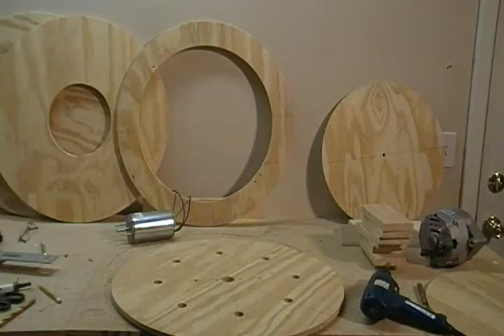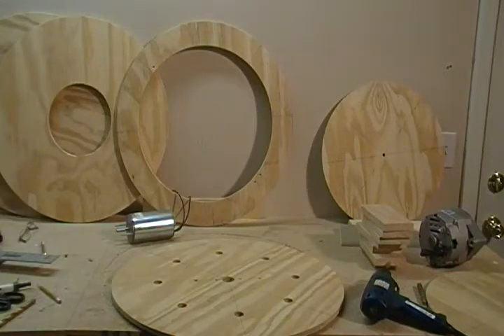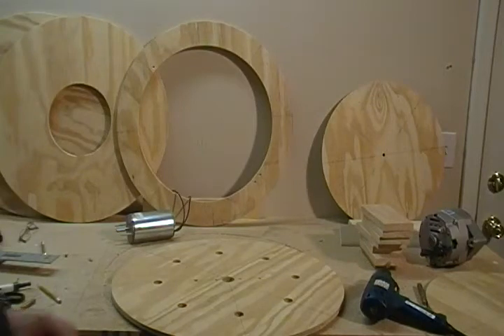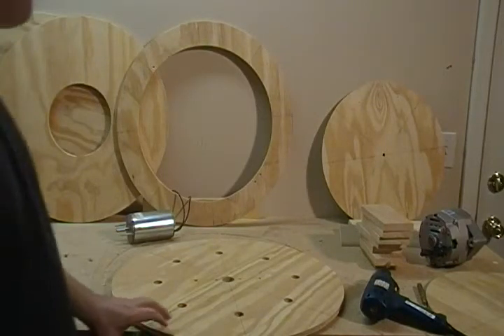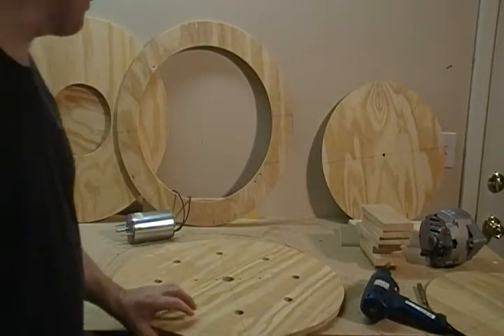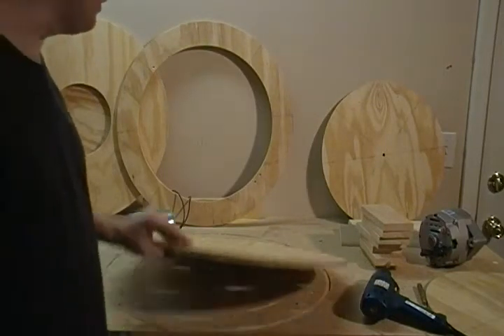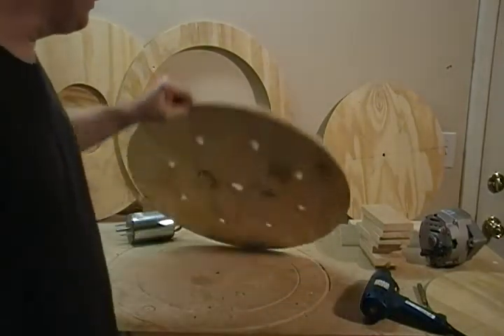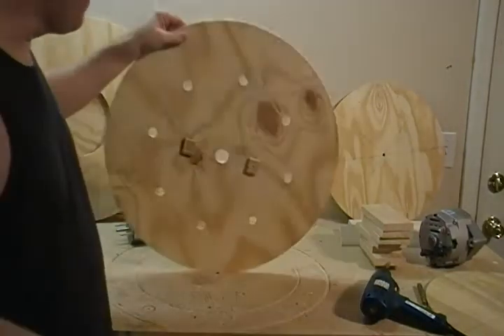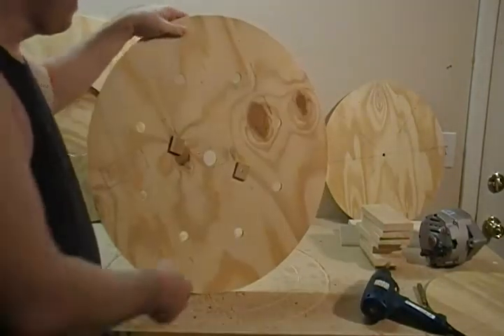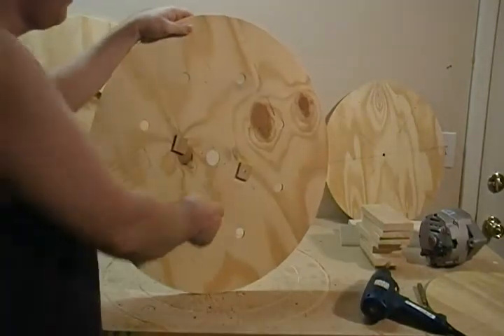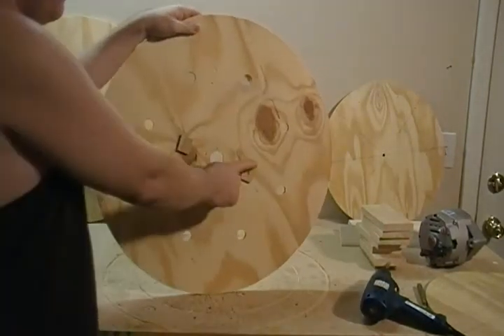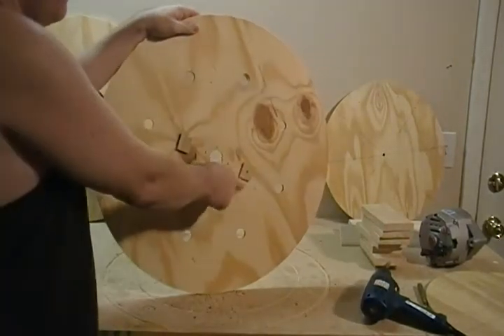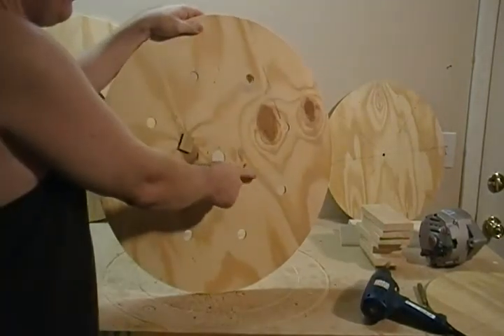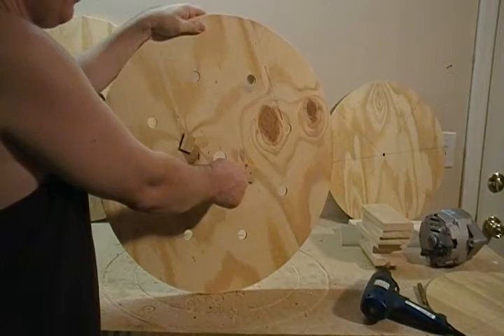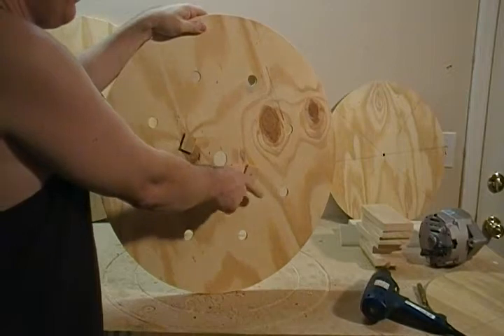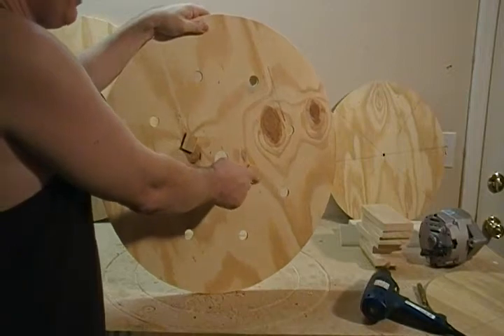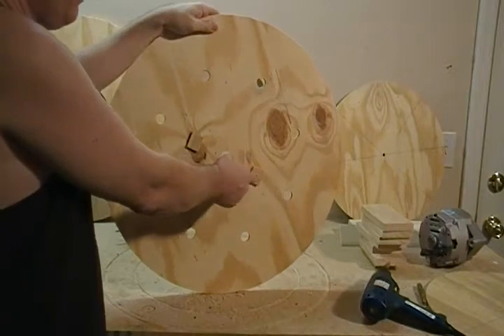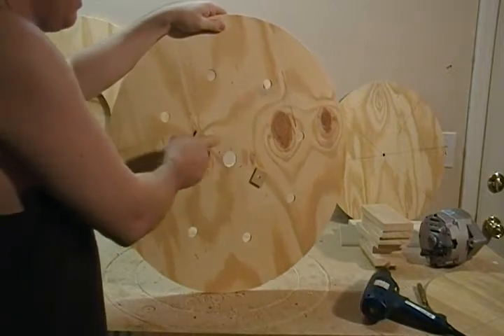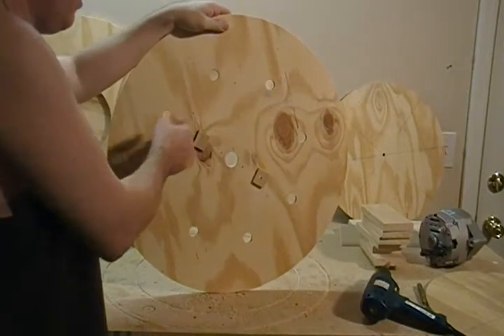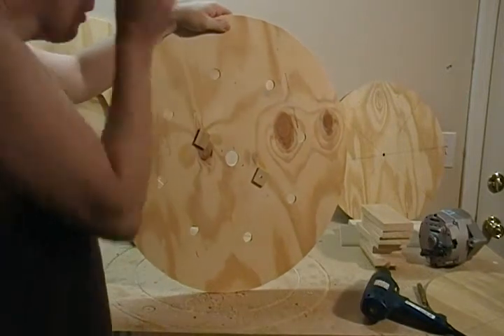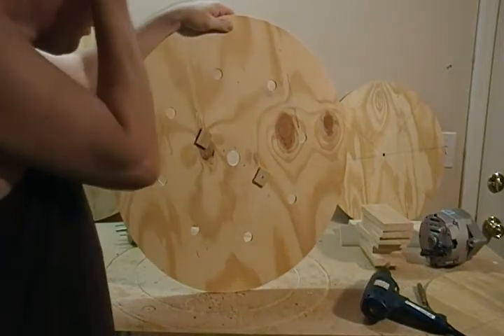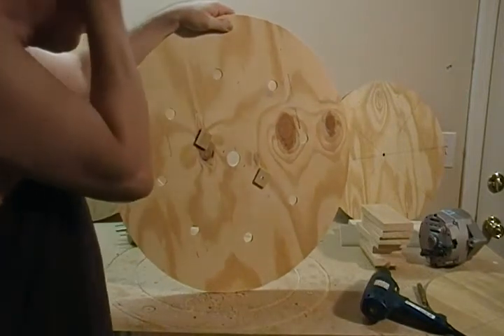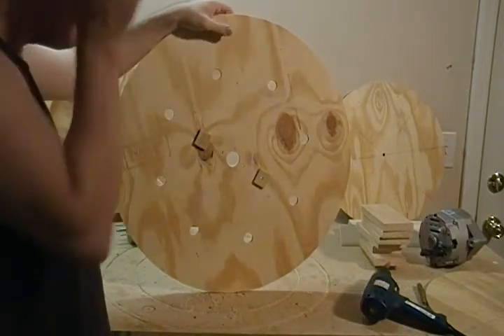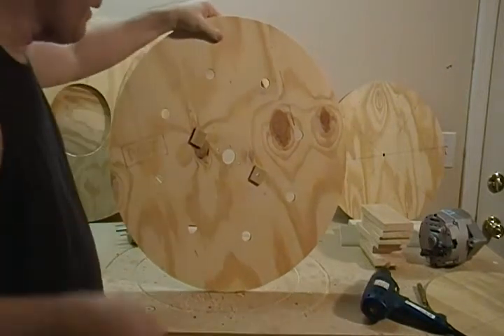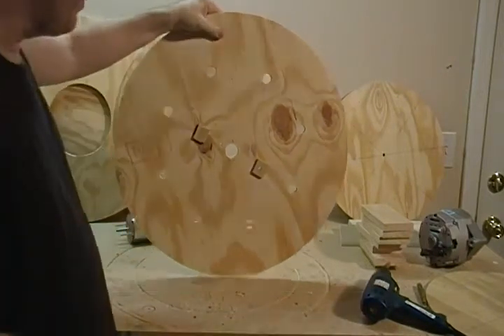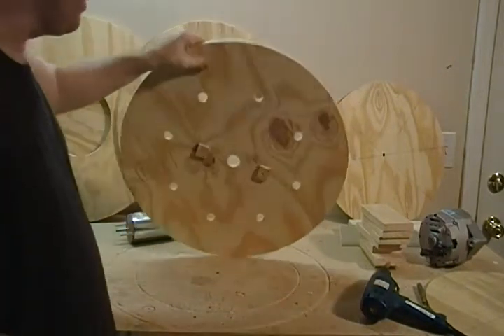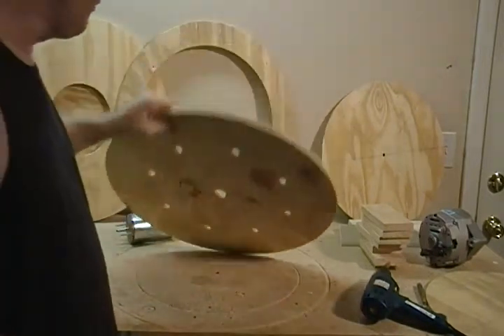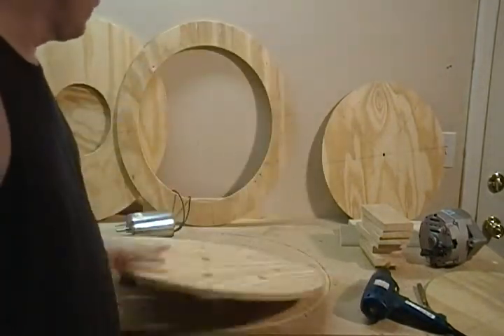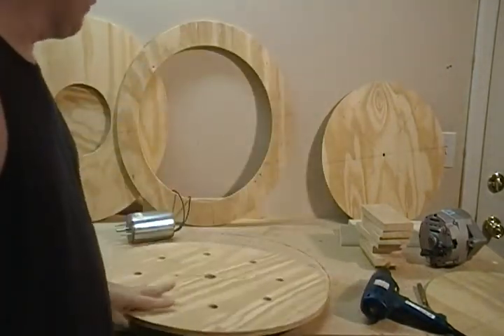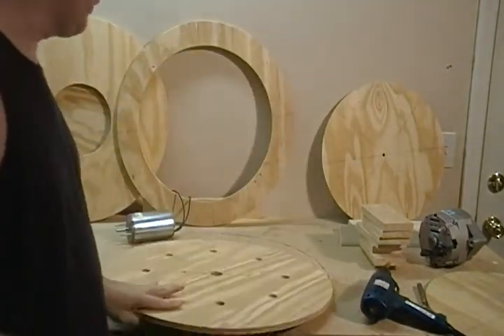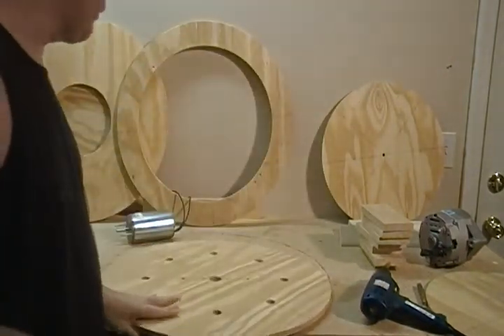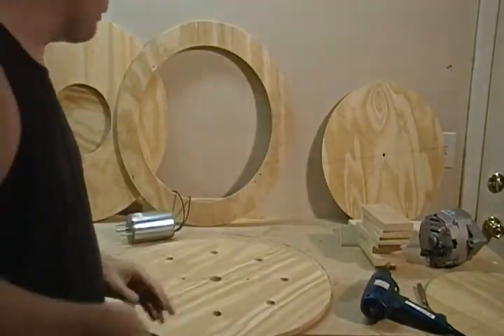Now the glue — those two little pieces we glued on over our holes should be dry, and we're going to just drill those out.